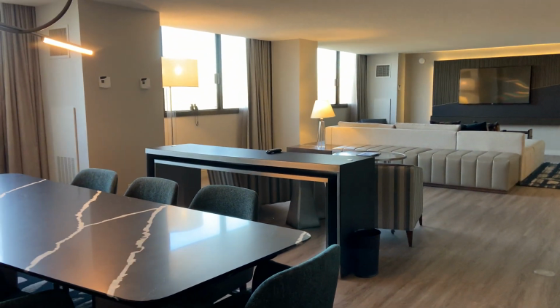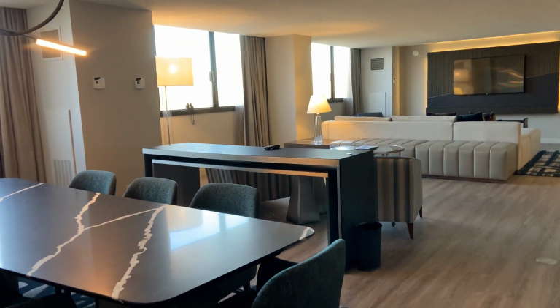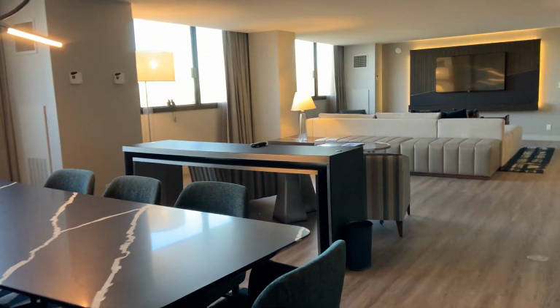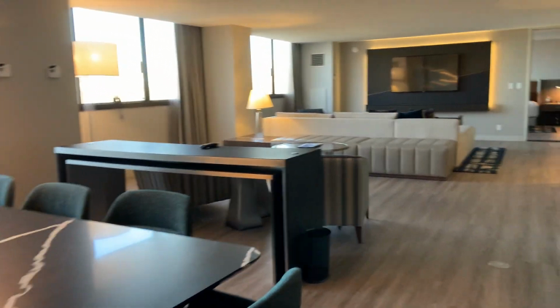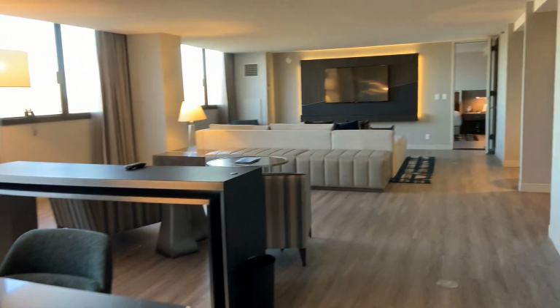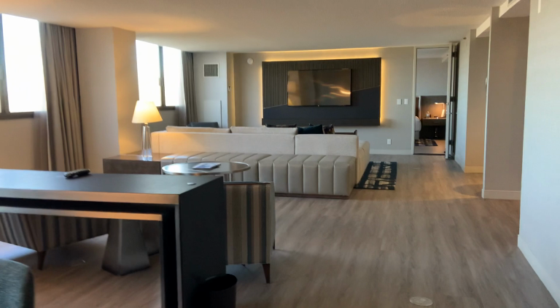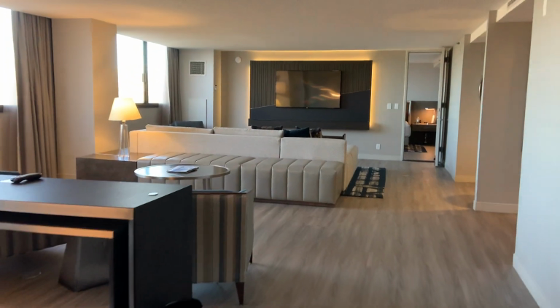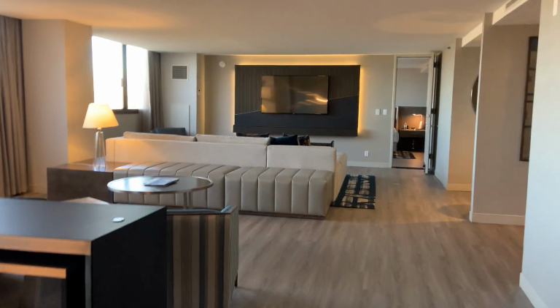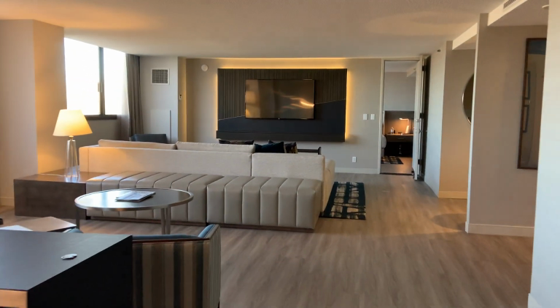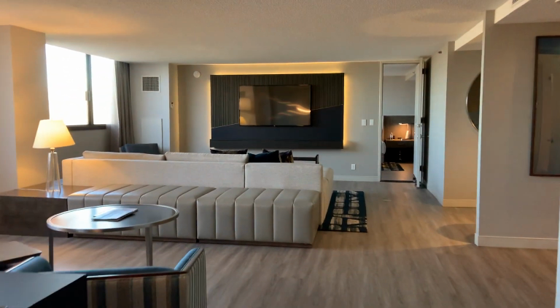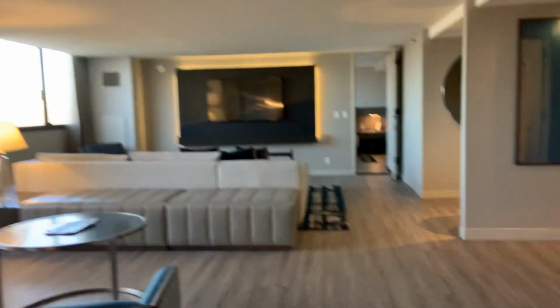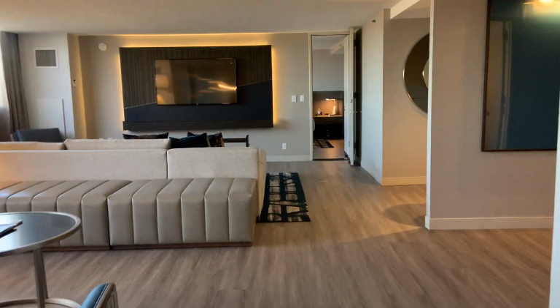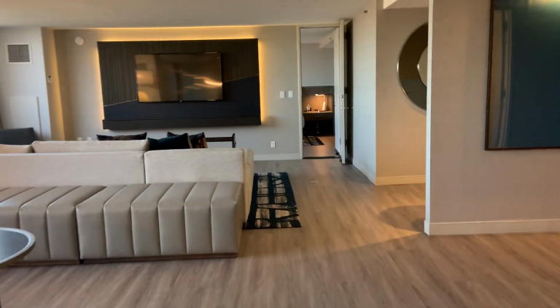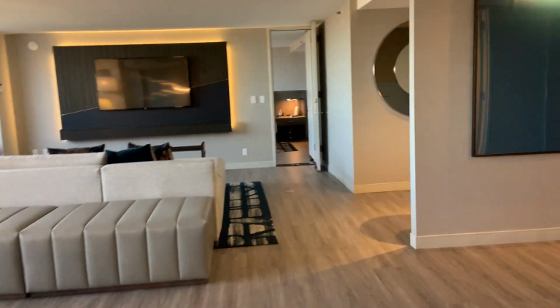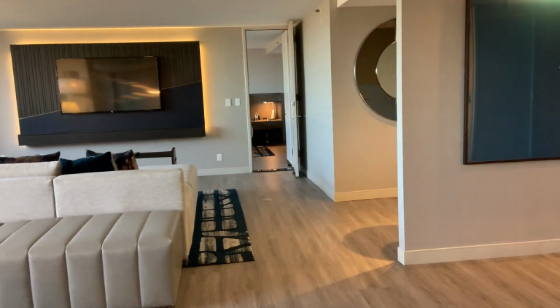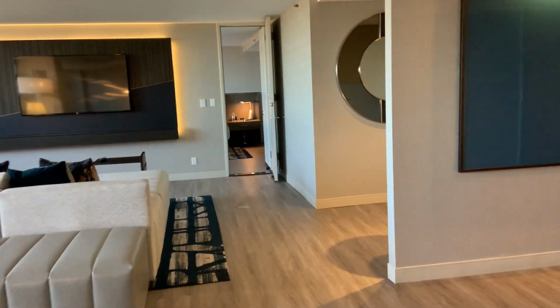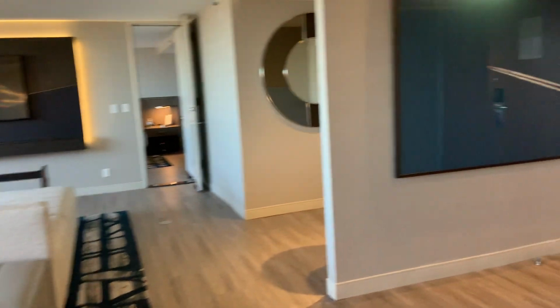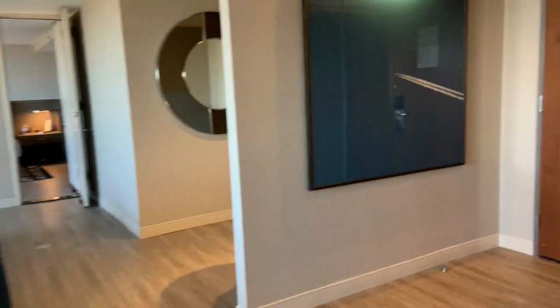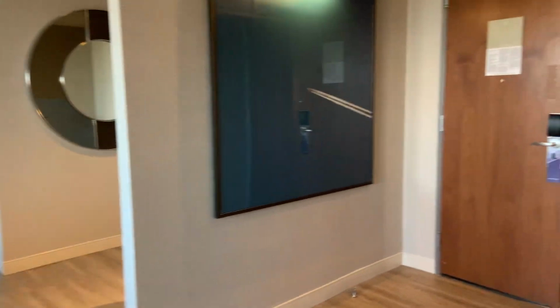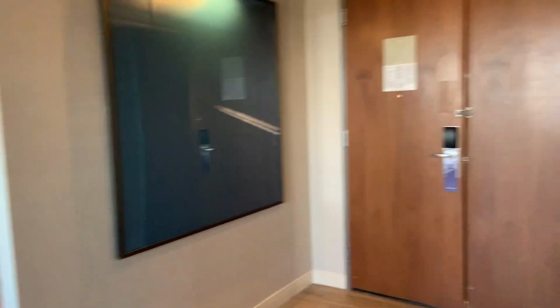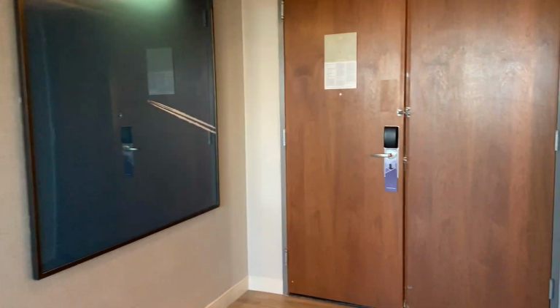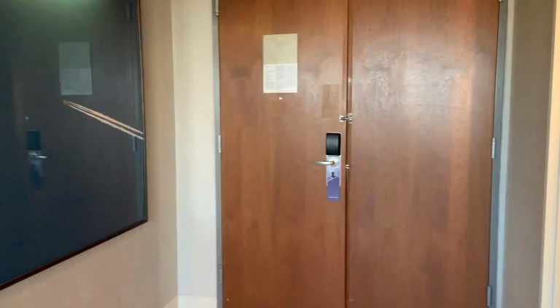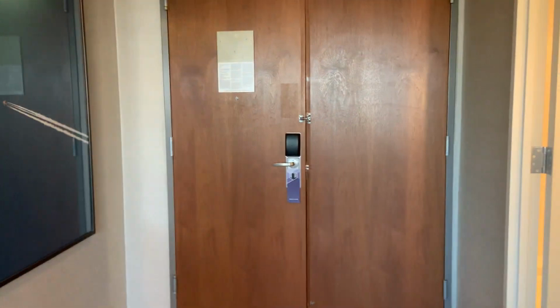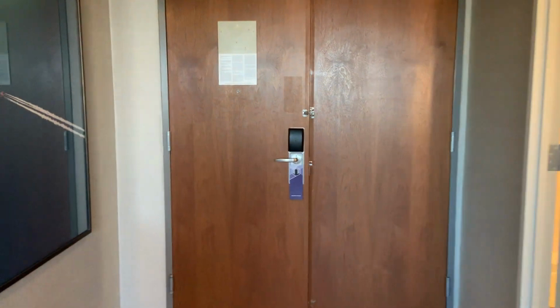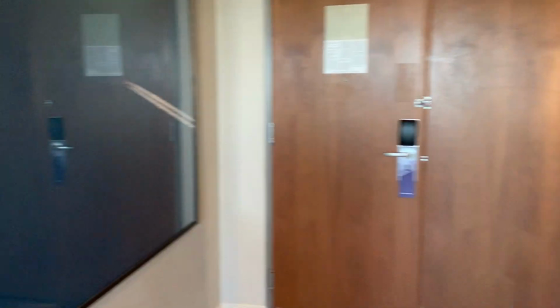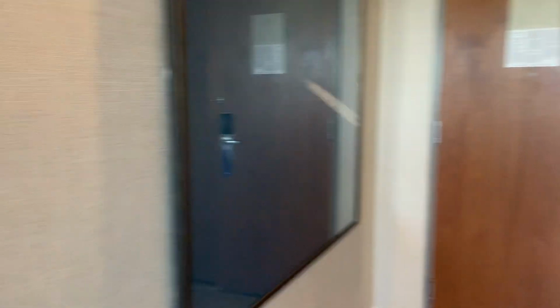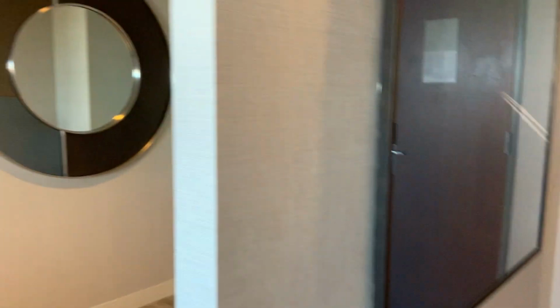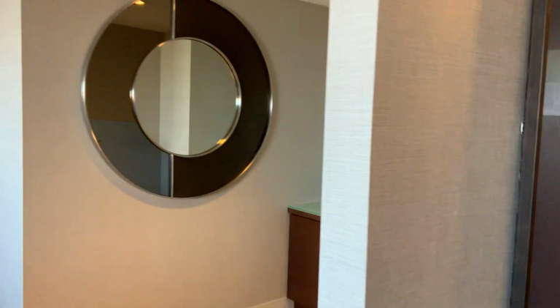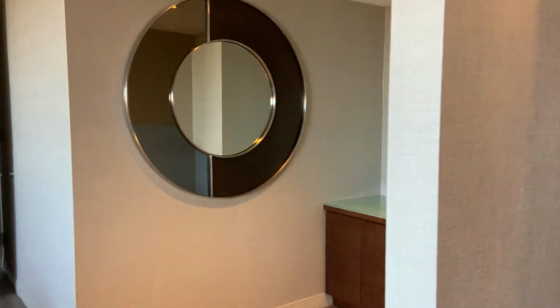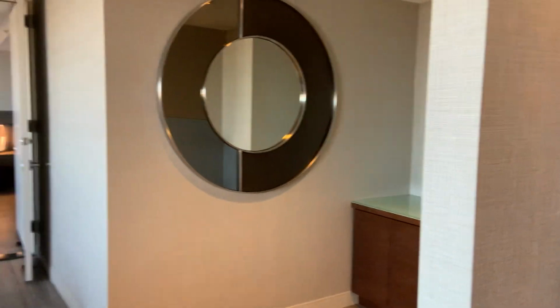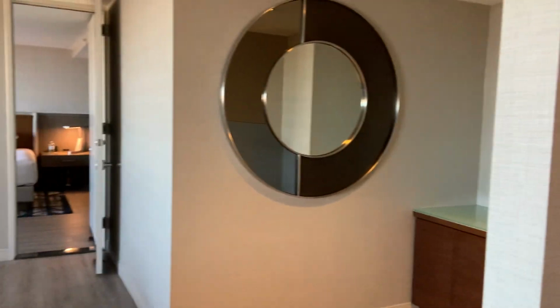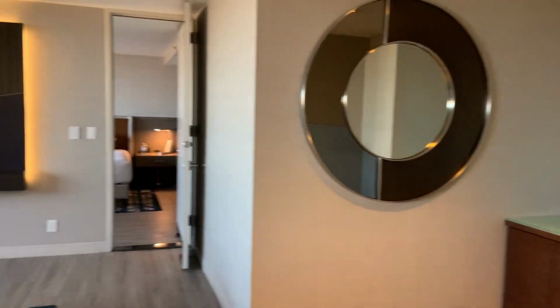So a VIP suite at the Hyatt Regency O'Hare. Thank you for watching — if you like our videos, hit that subscribe button.